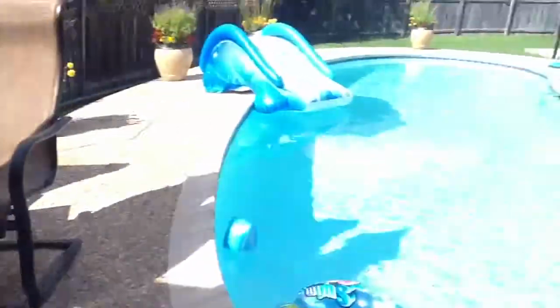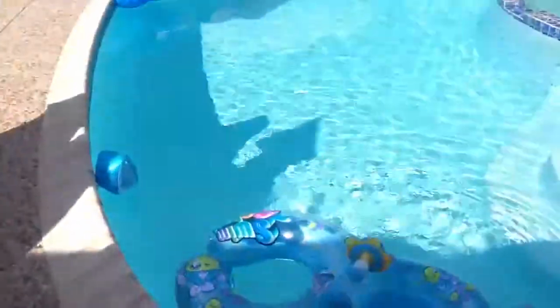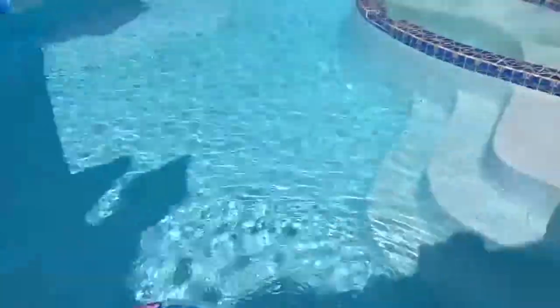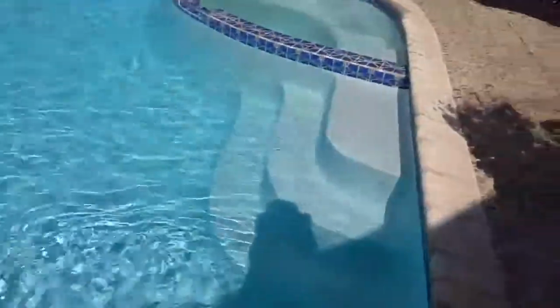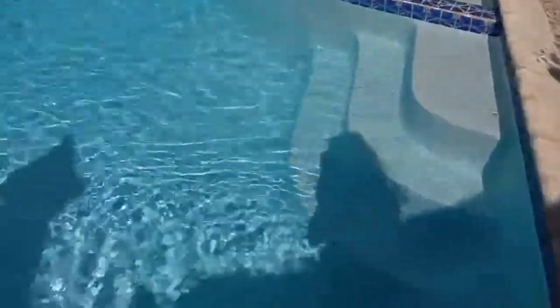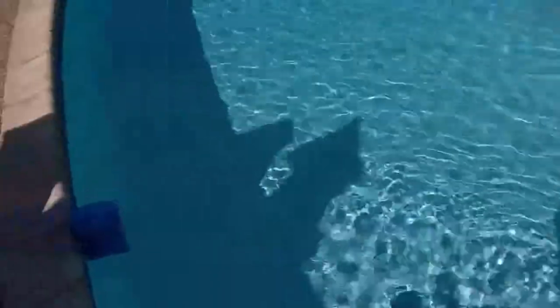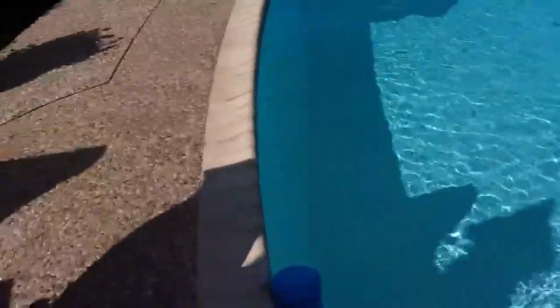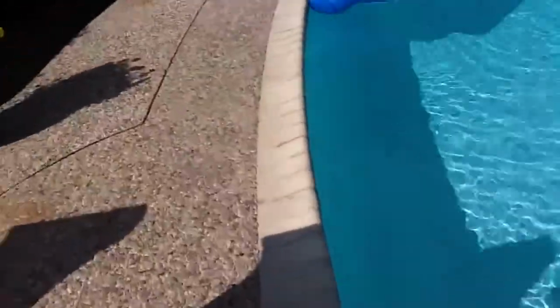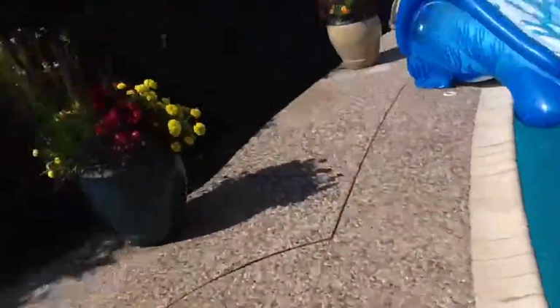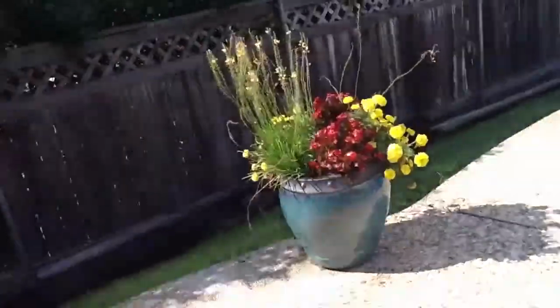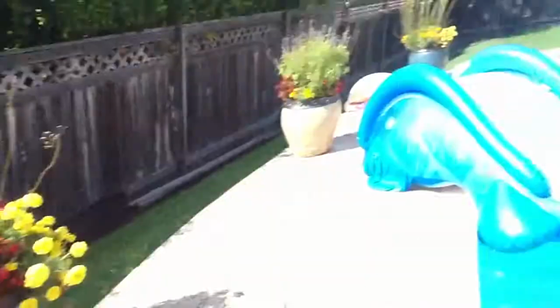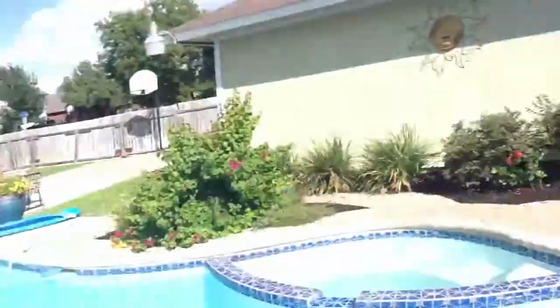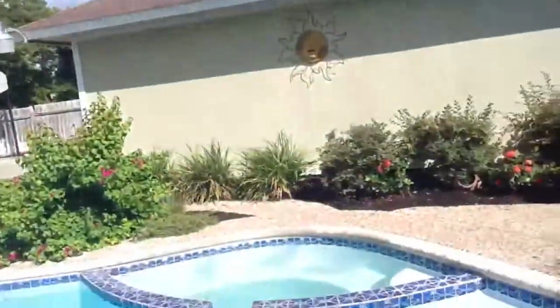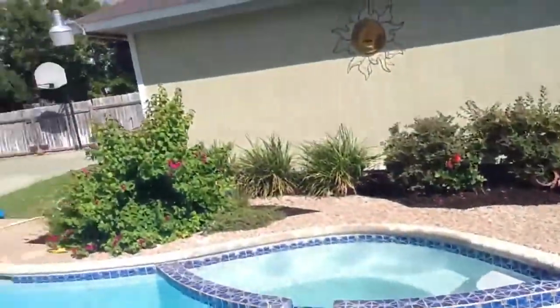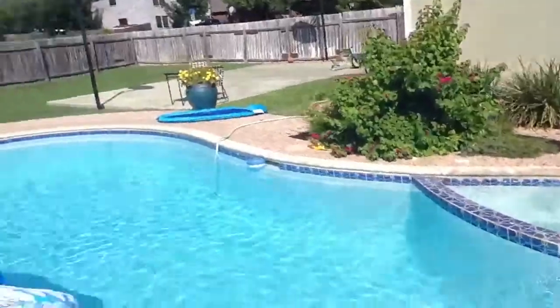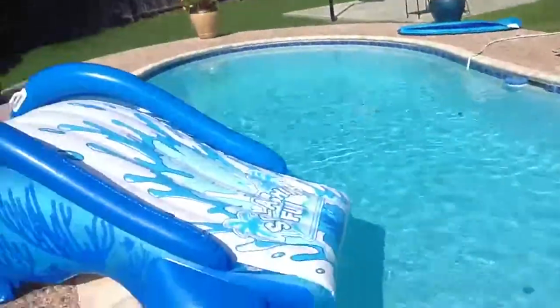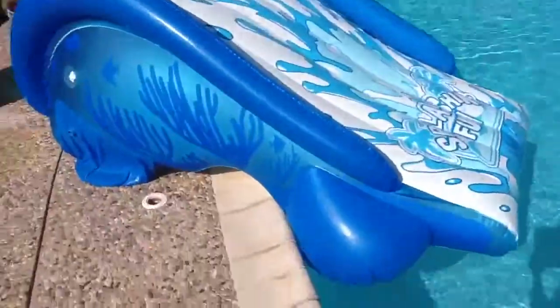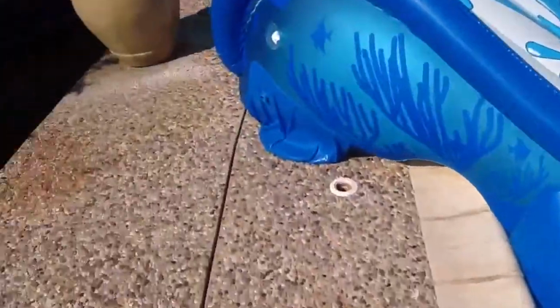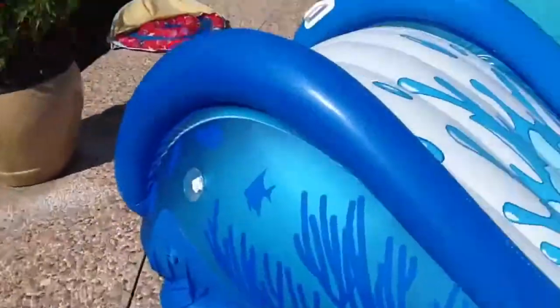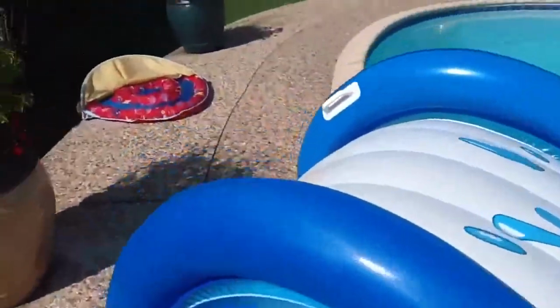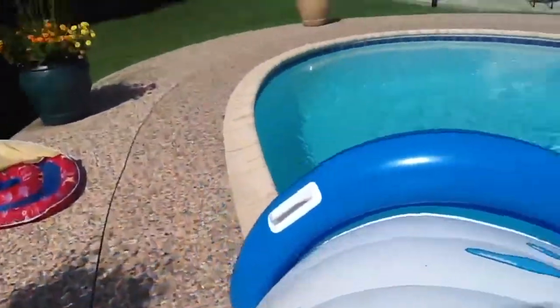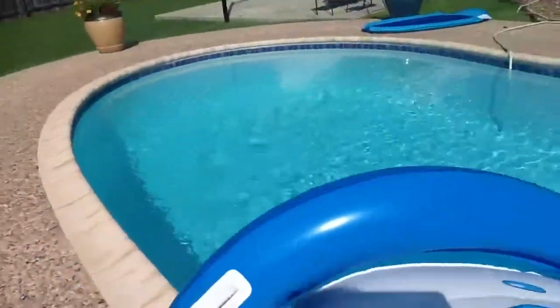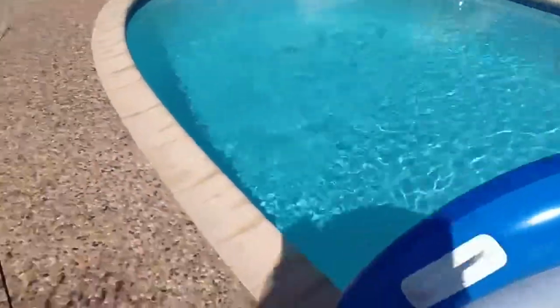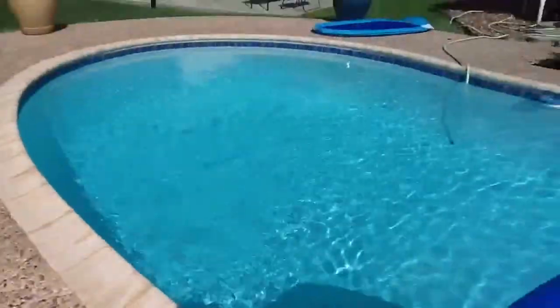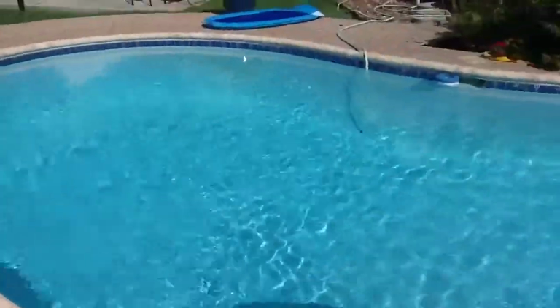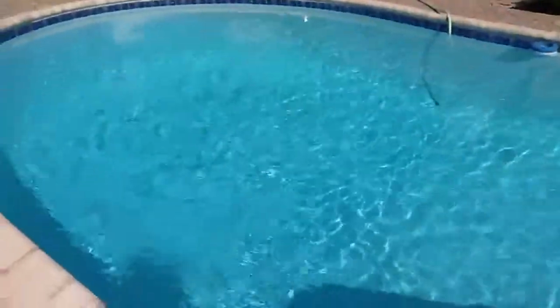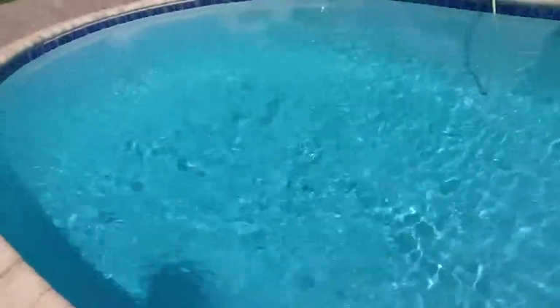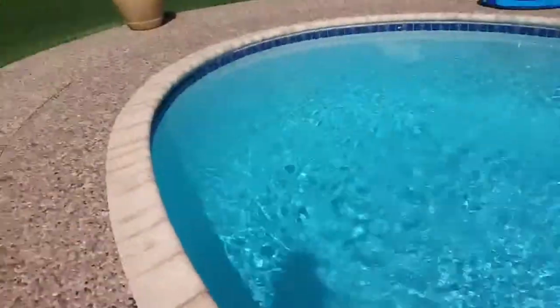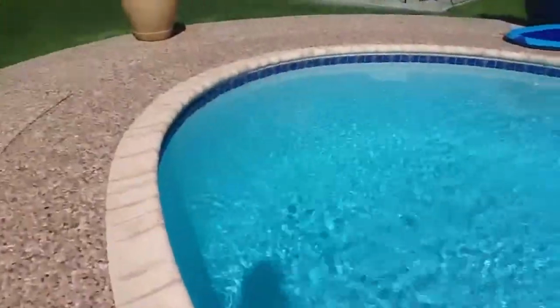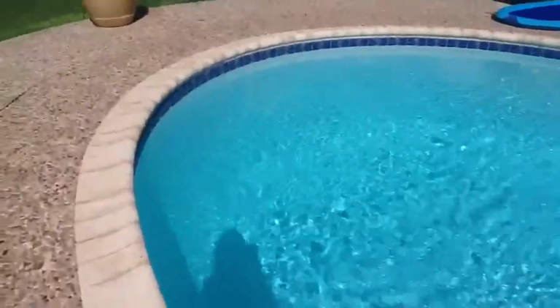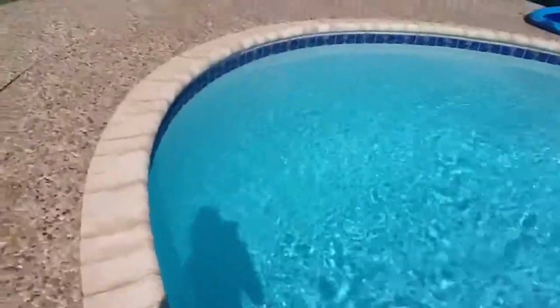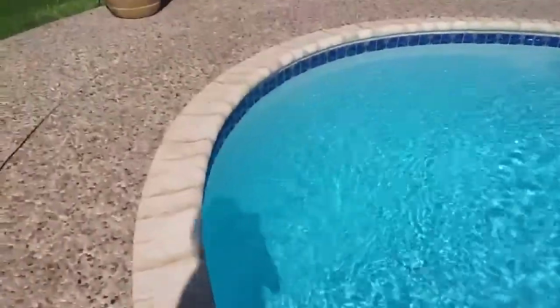A nice pool. And some flowers and some more flowers right there. And this is a slide. So if your pool ain't deep enough for a slide, you can get those at Academy for $50.